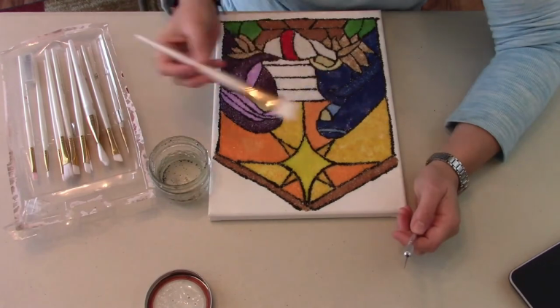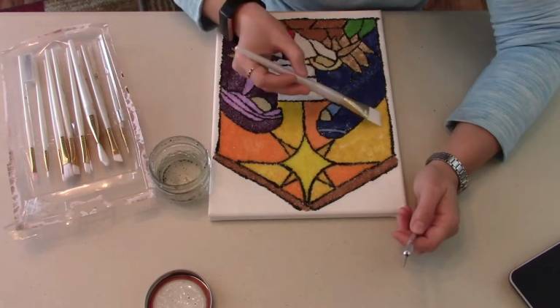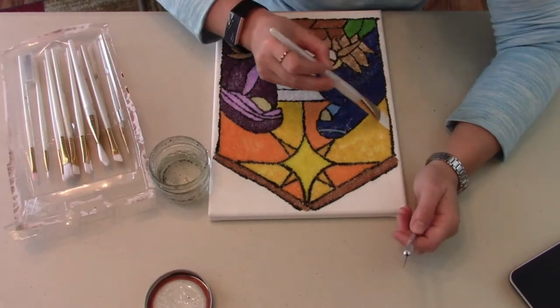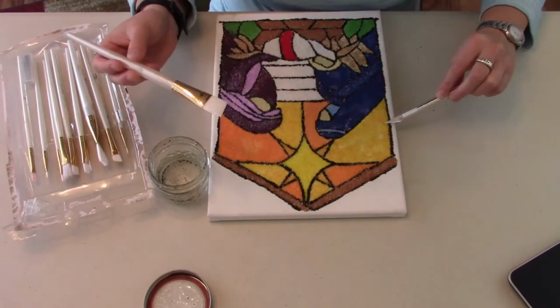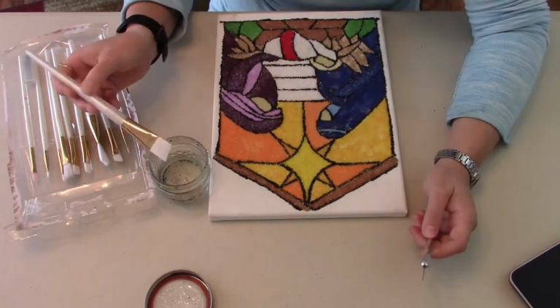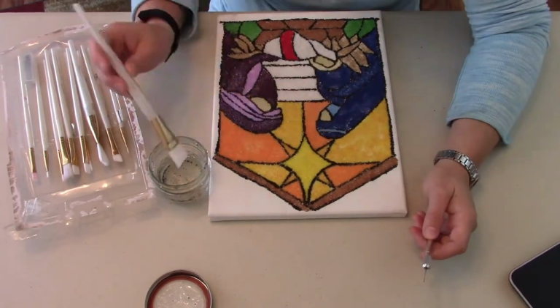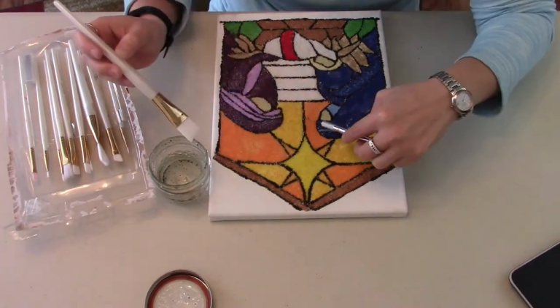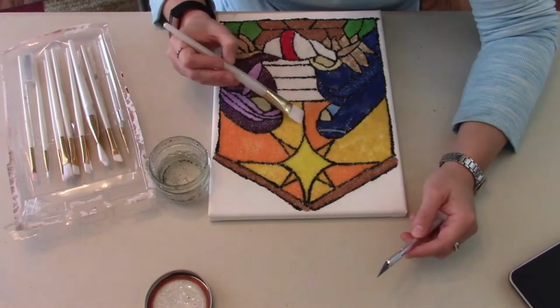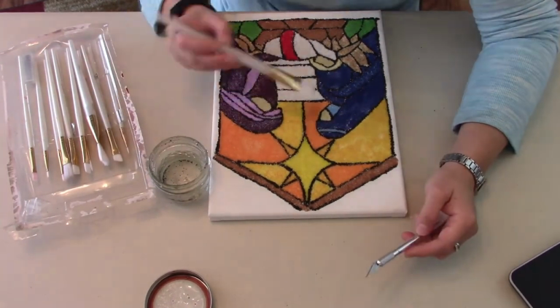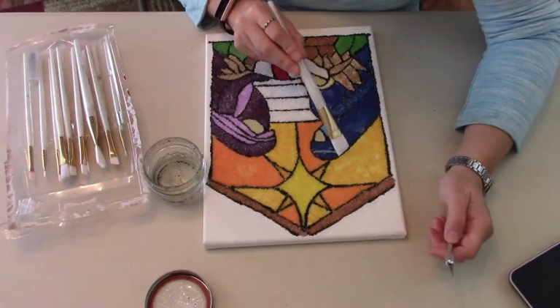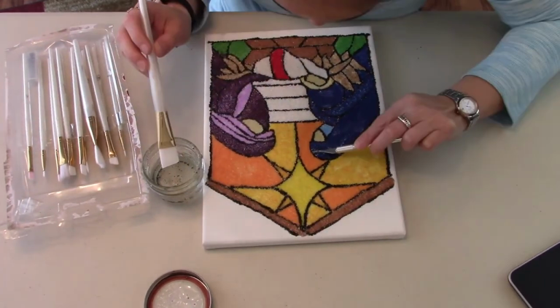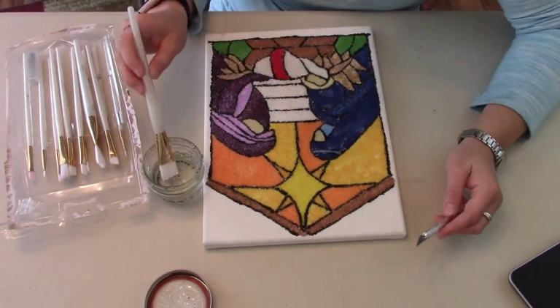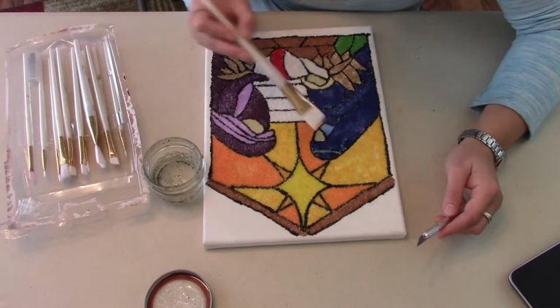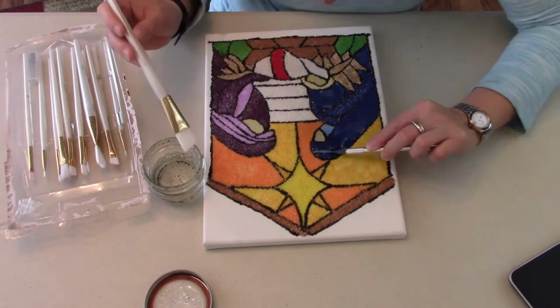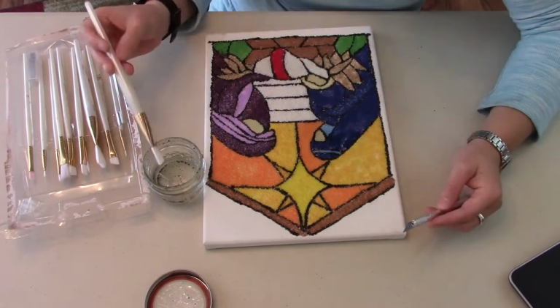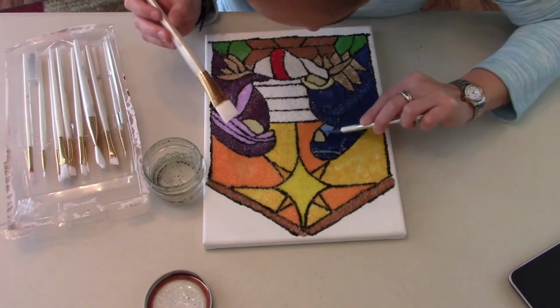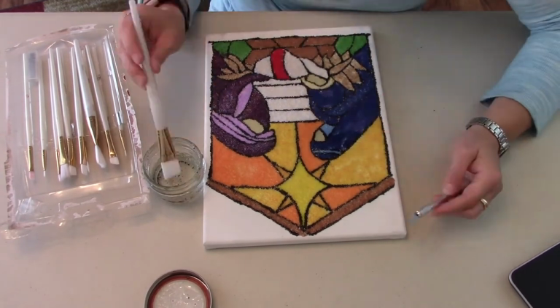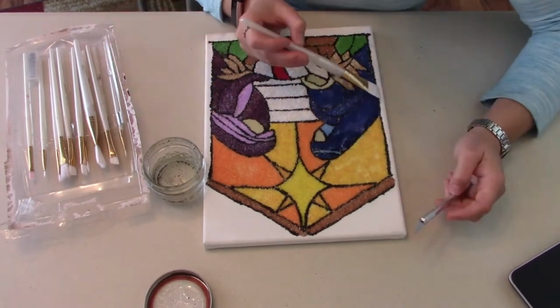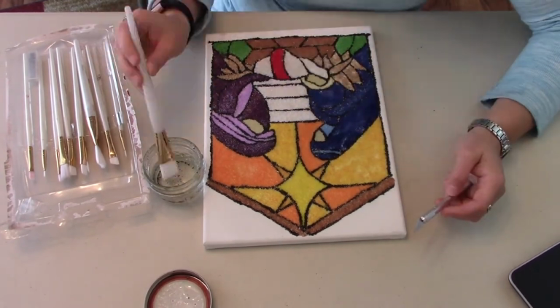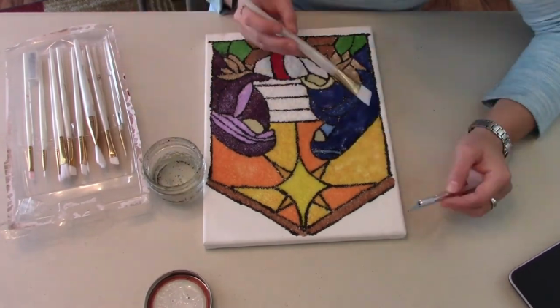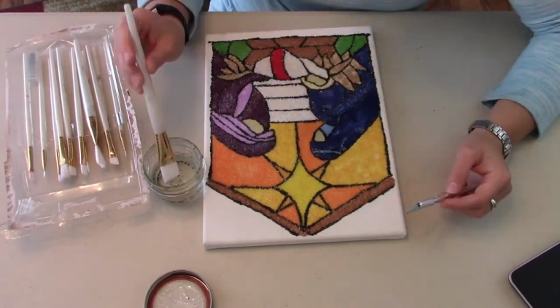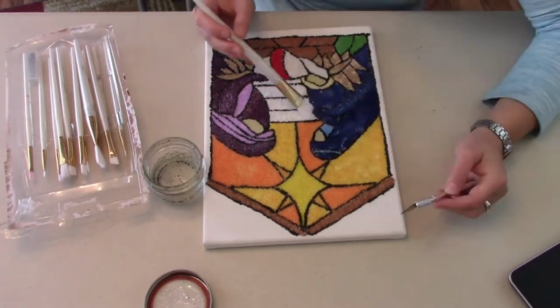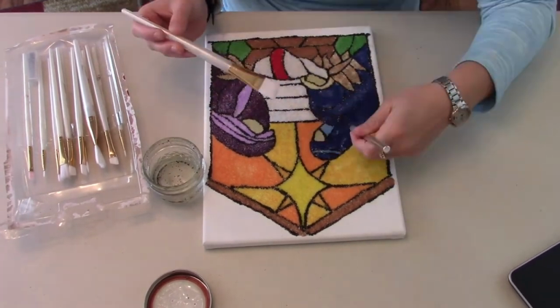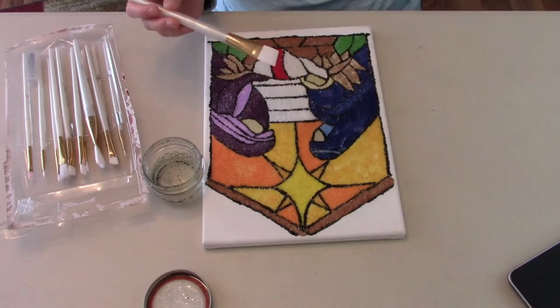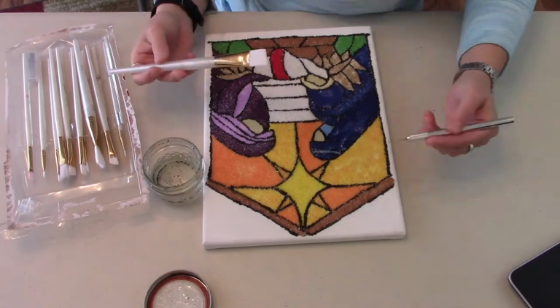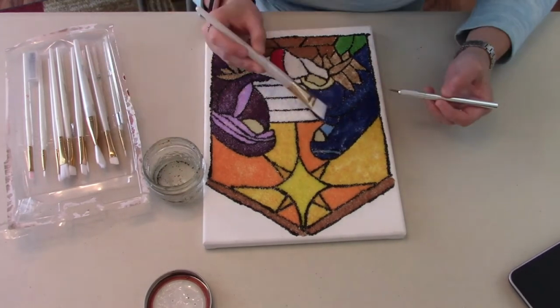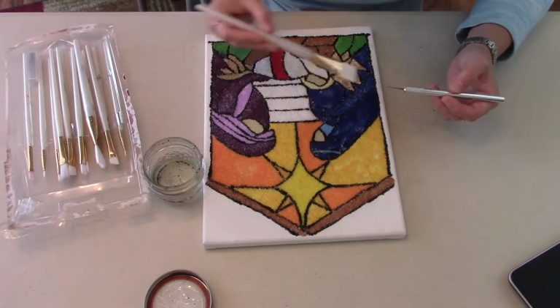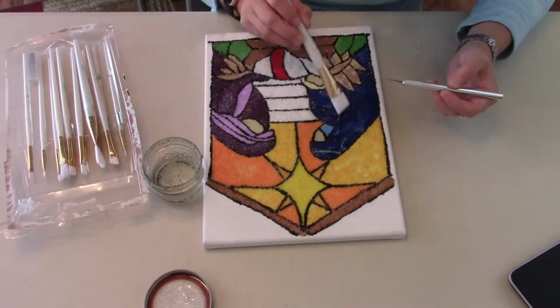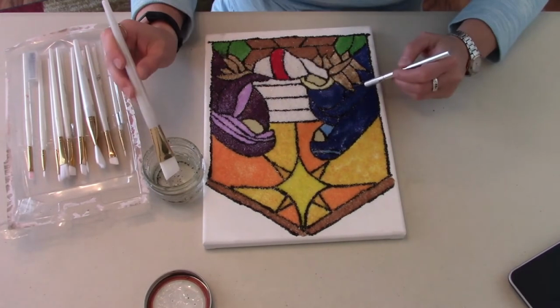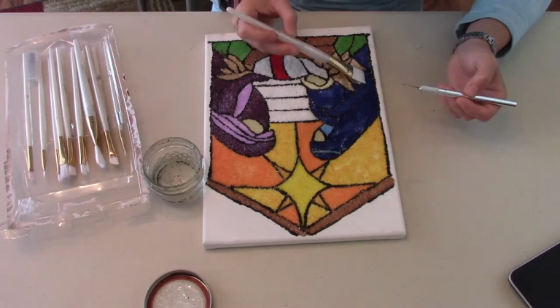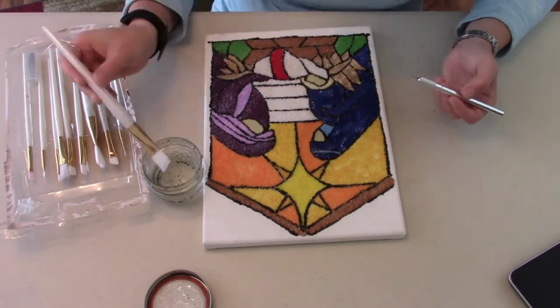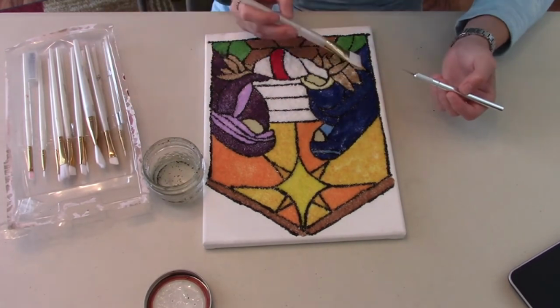I would love to know down in the comments below — if you were to make one of these, what would you do? Is there a favorite painting you would want to recreate, or a certain theme? Maybe you'll get some inspiration from the ones that she's done, which I'll show after this.